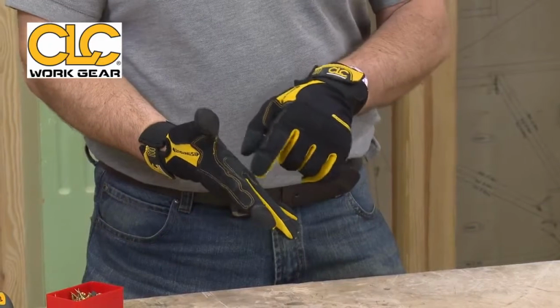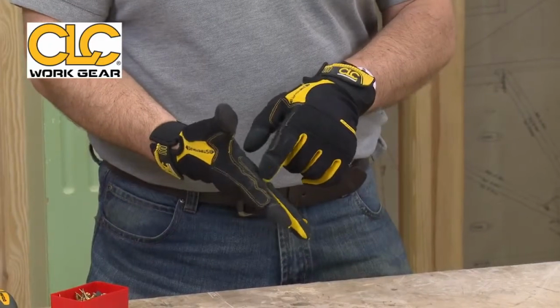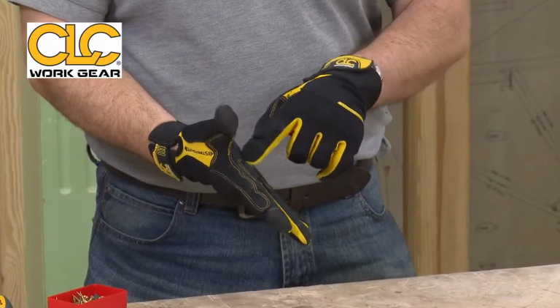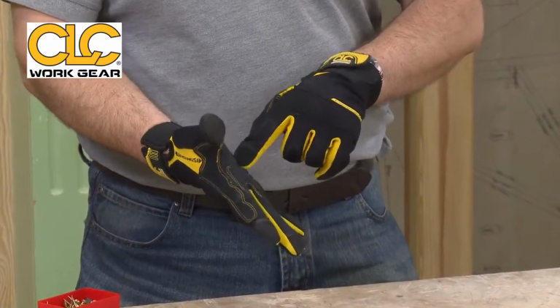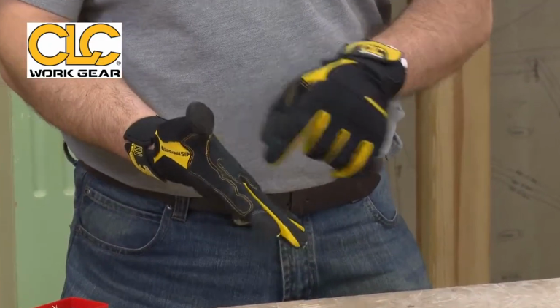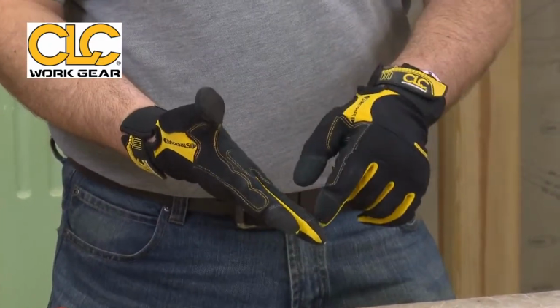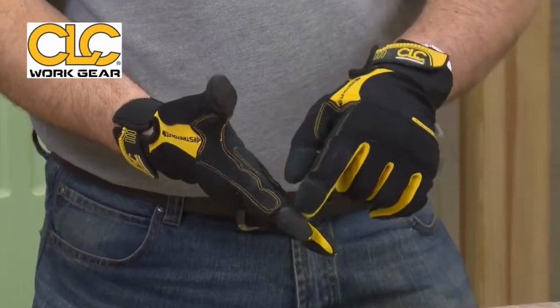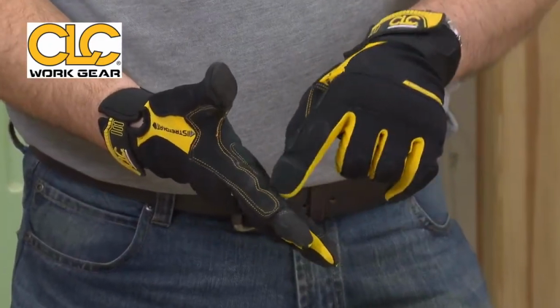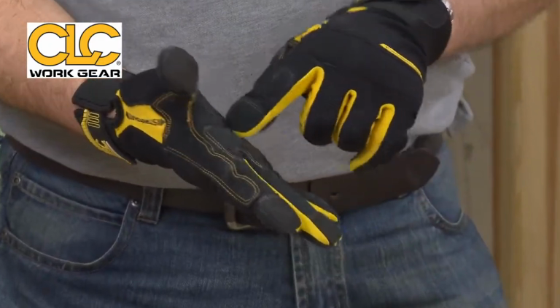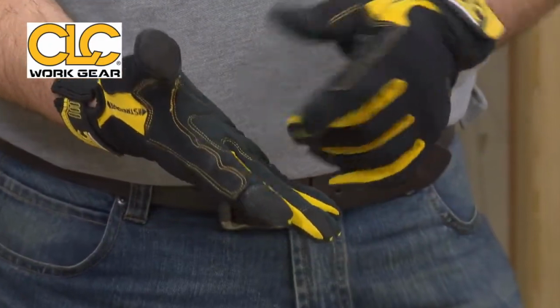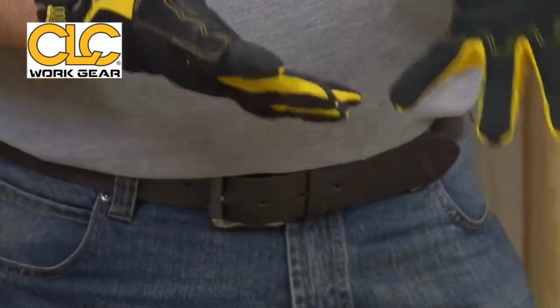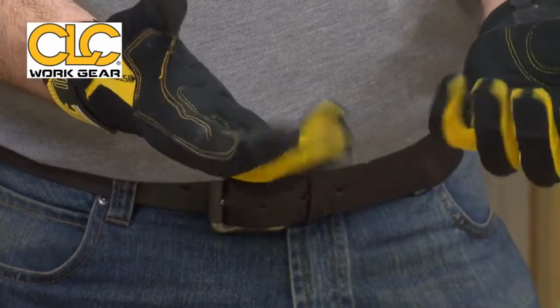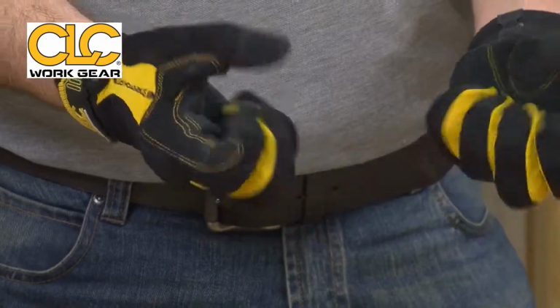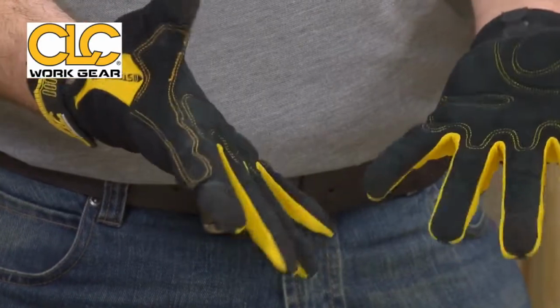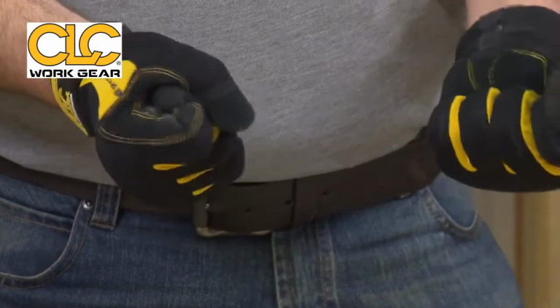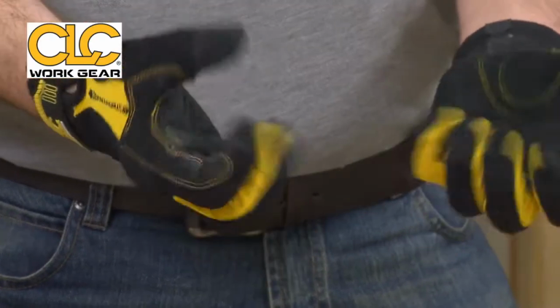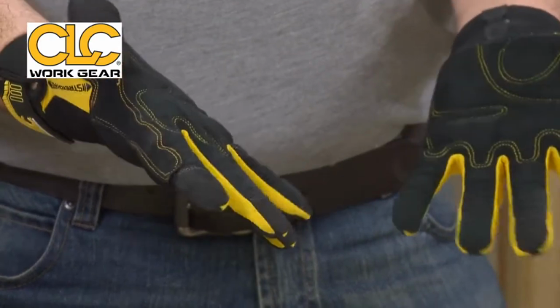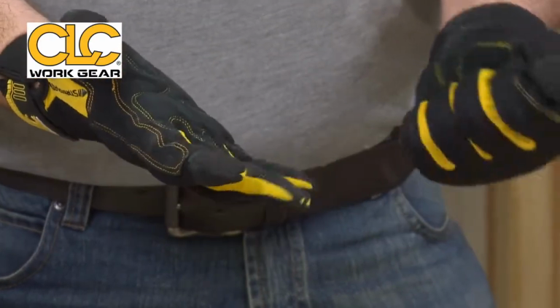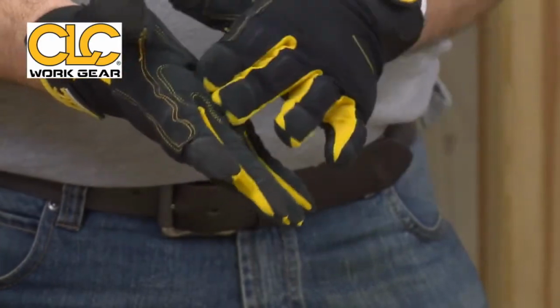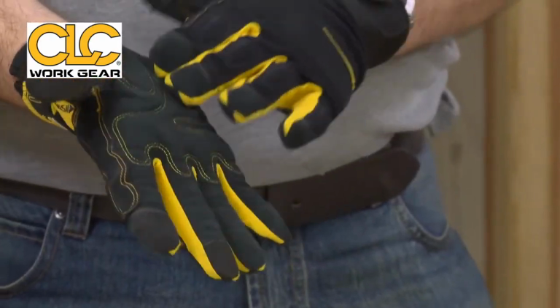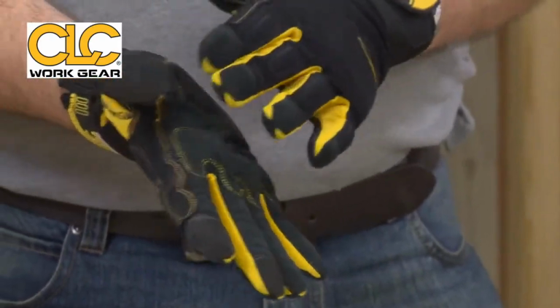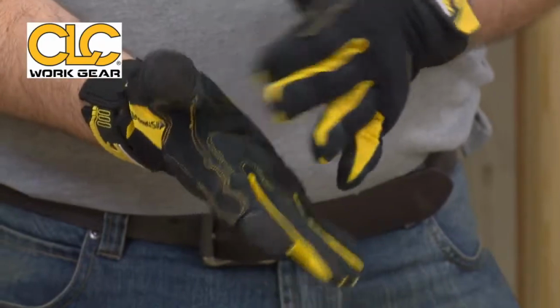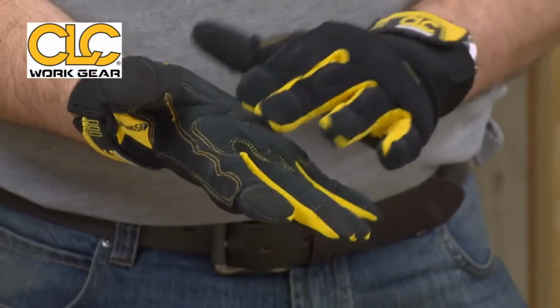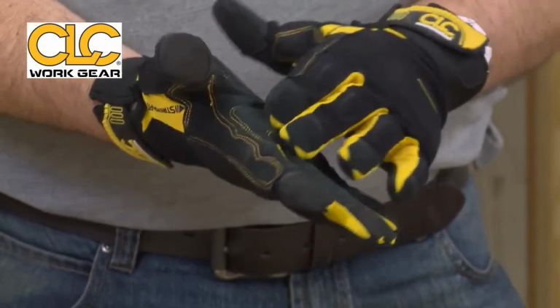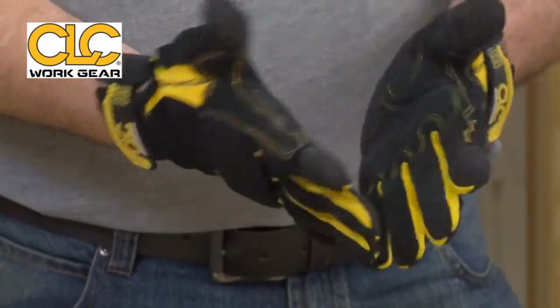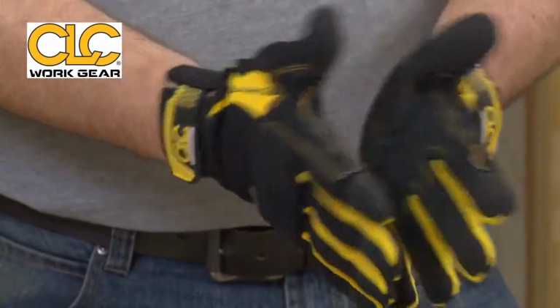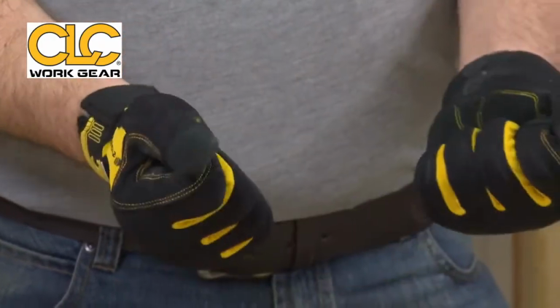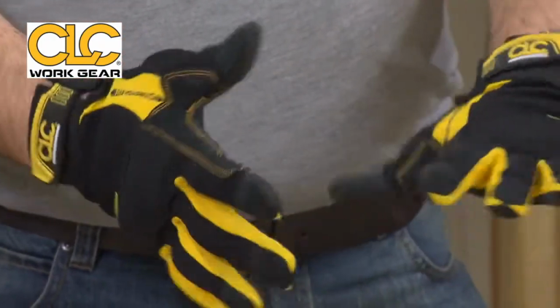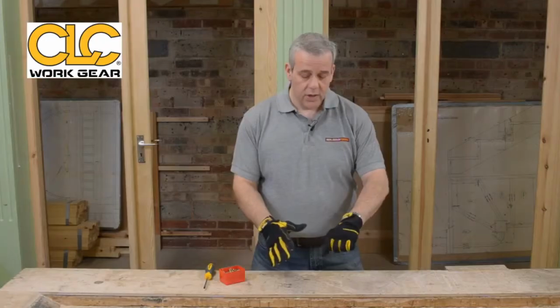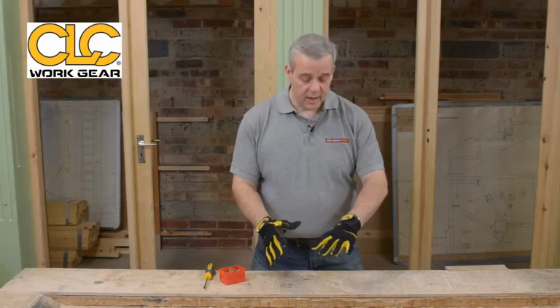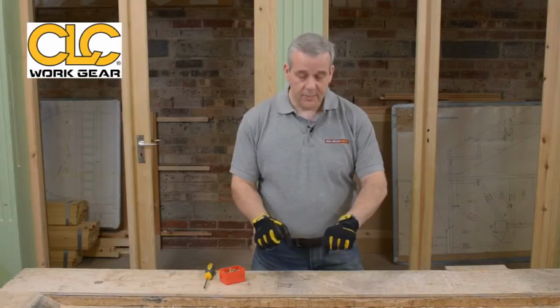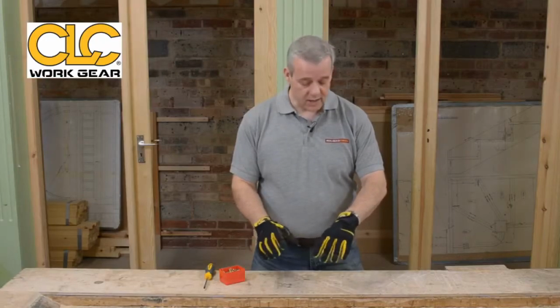As you can see, all around here as well — nice feature: double stitching. Keep it all in place. So look, they're nice, strong, comfortable. They protect the inside of the palms when you're working, but flexible.